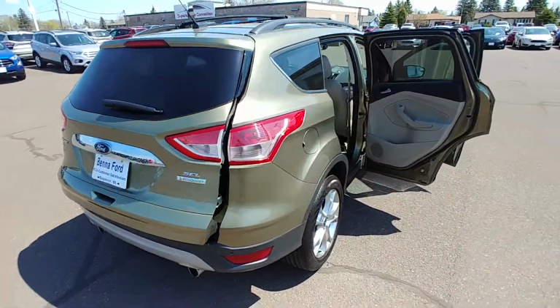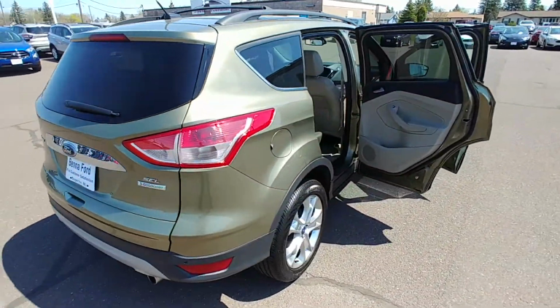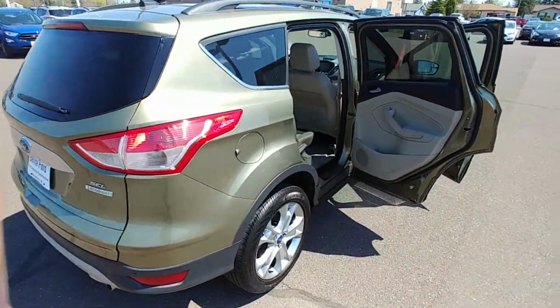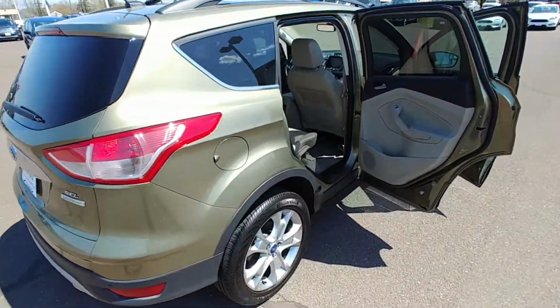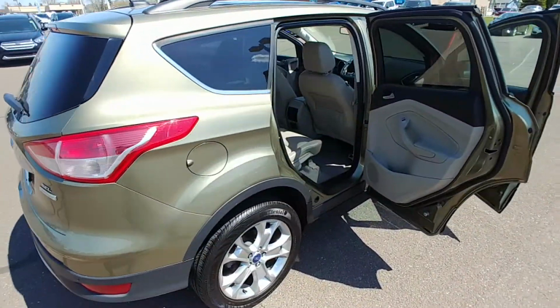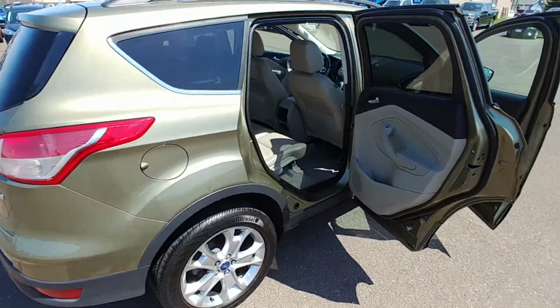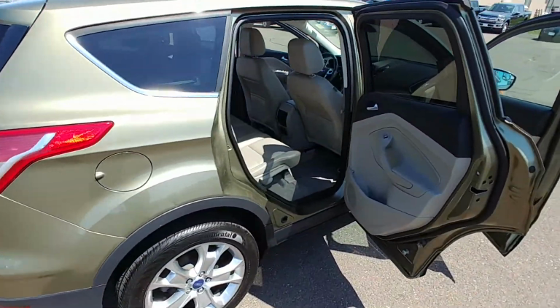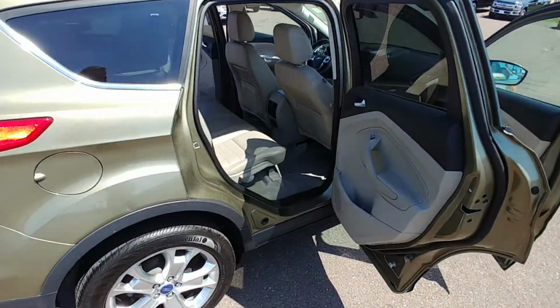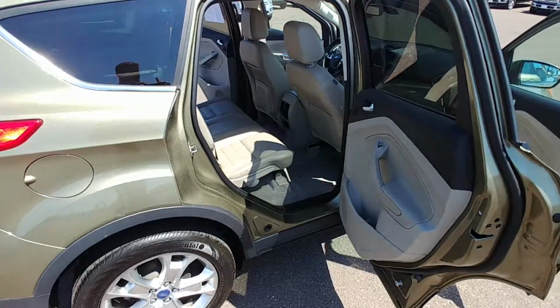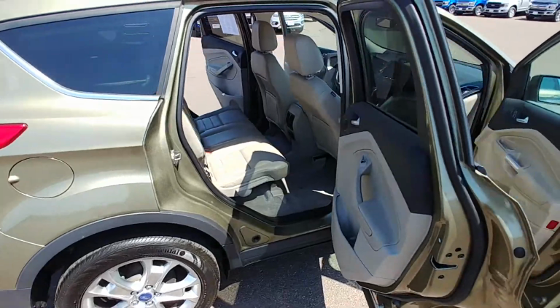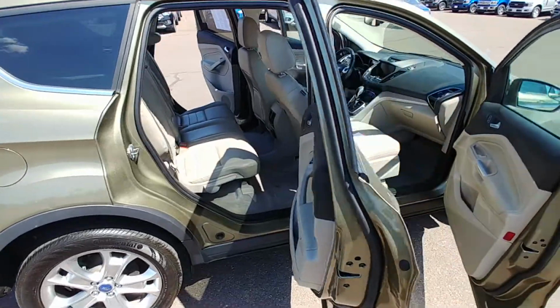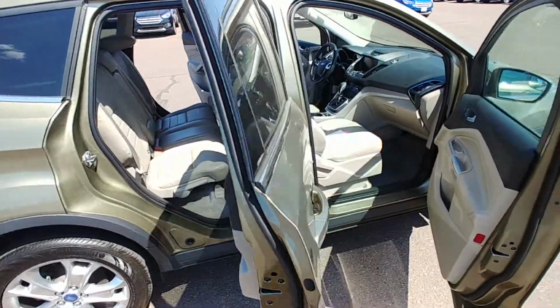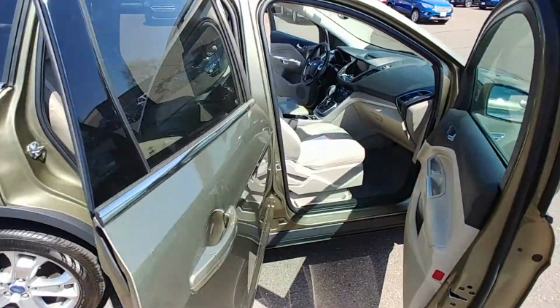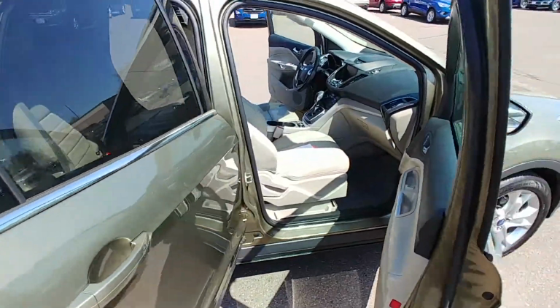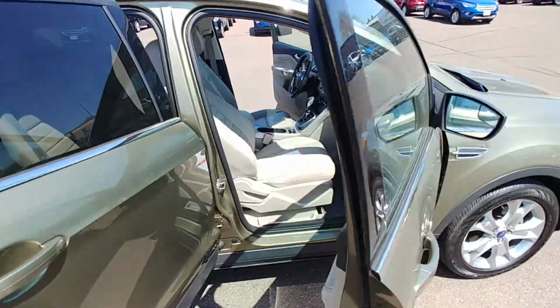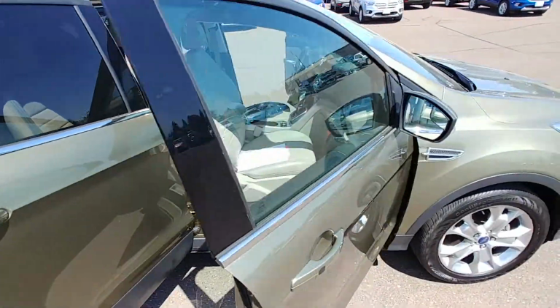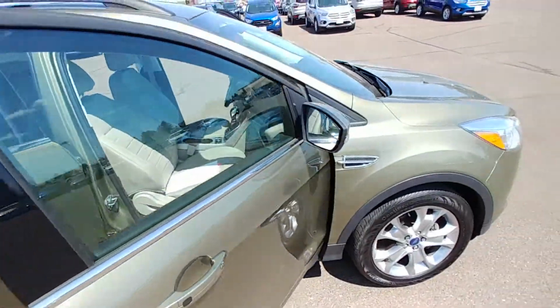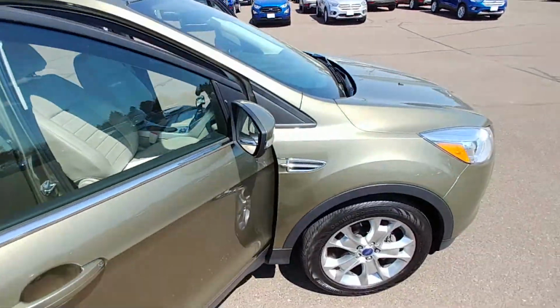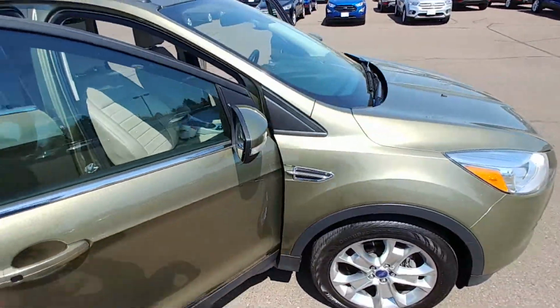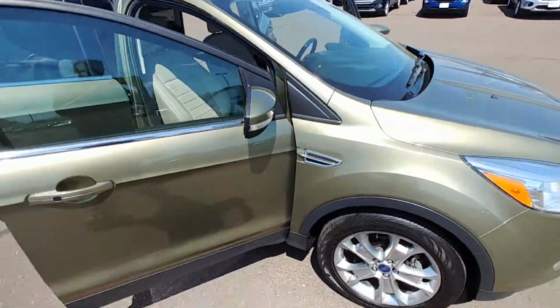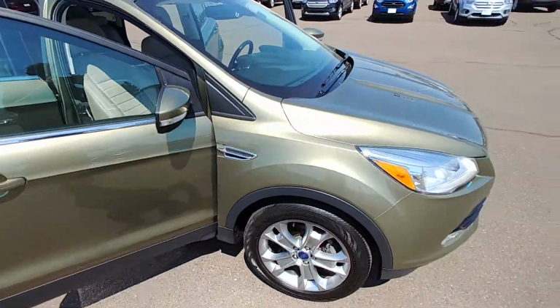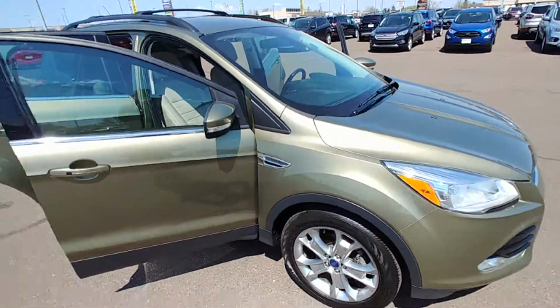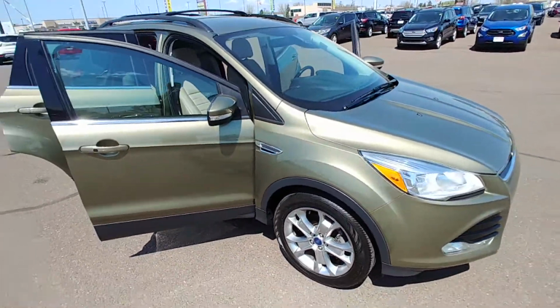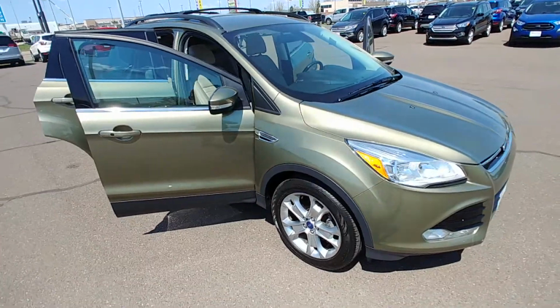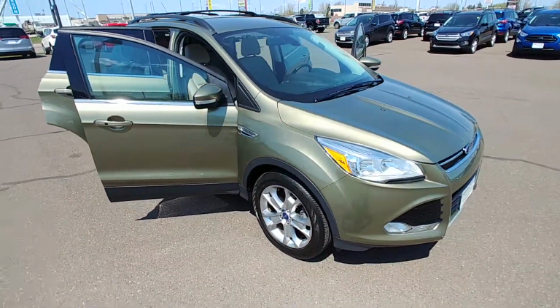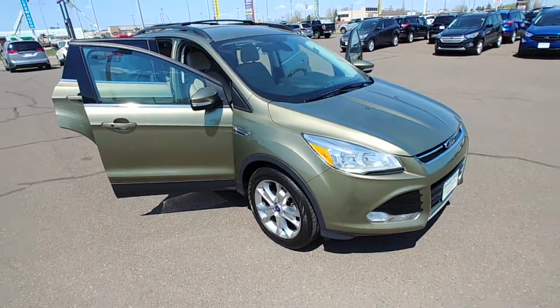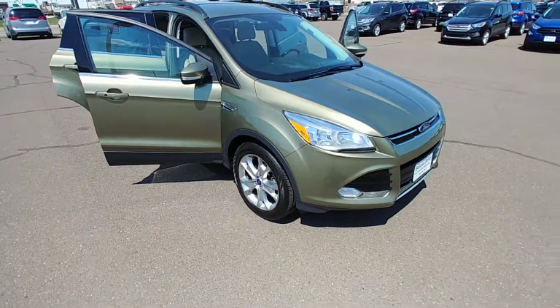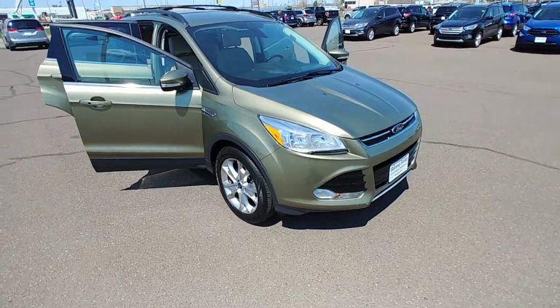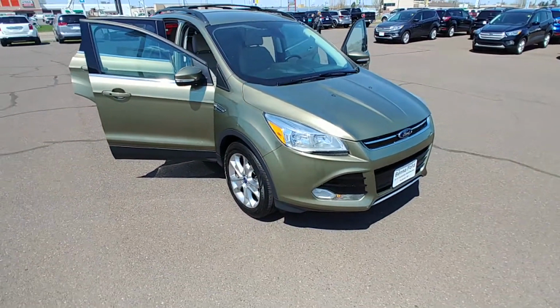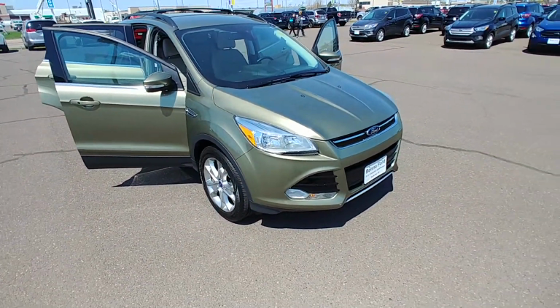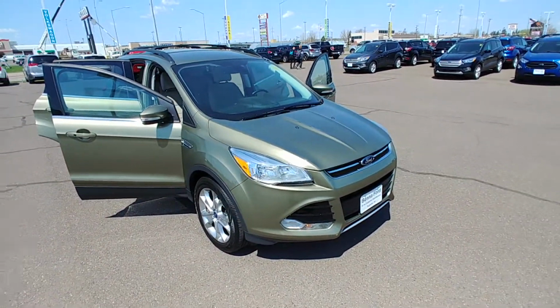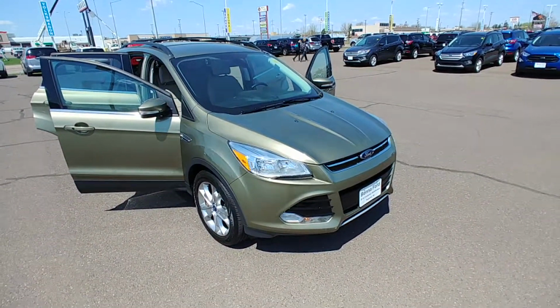Low mileage car — it's in very good shape. Let's hop inside.